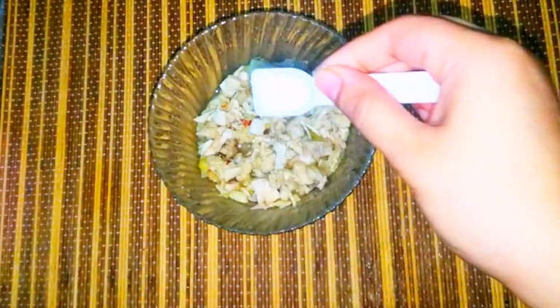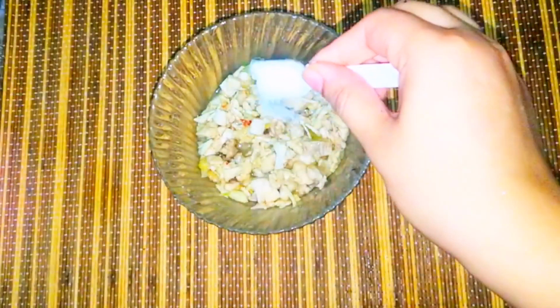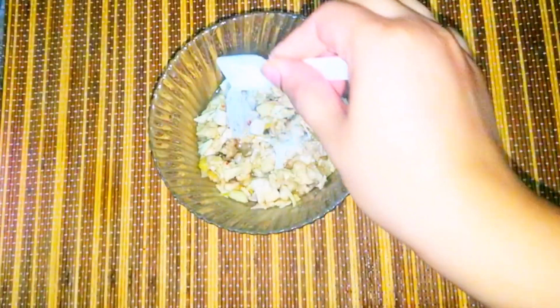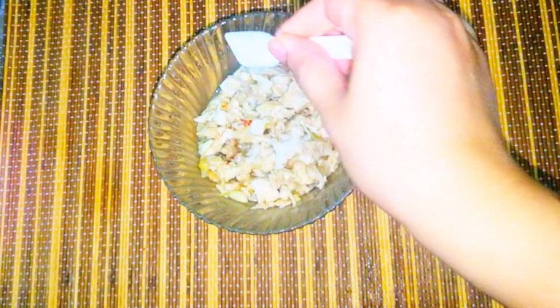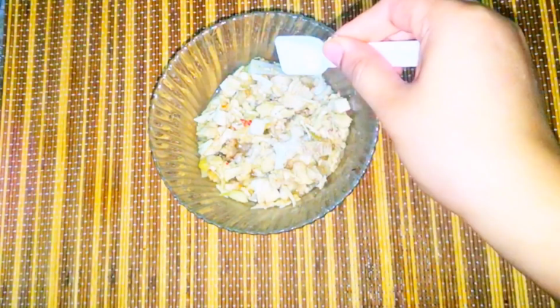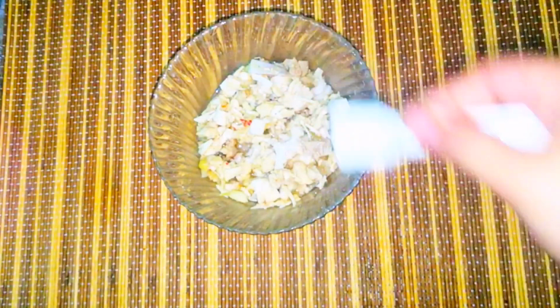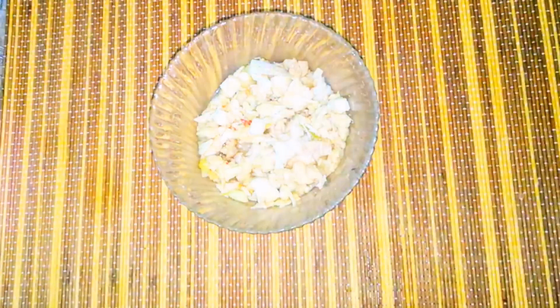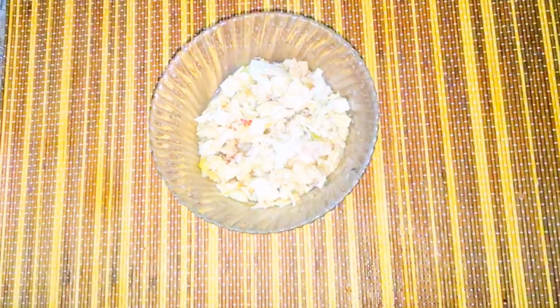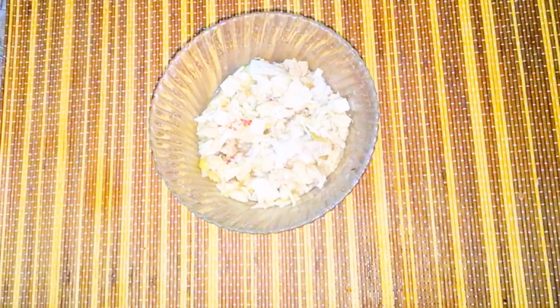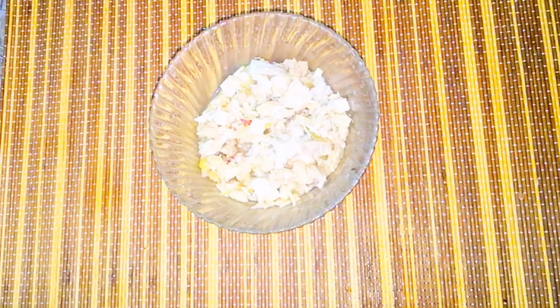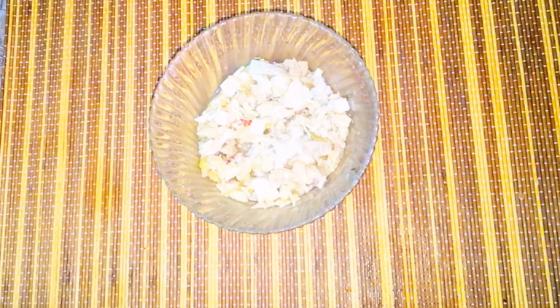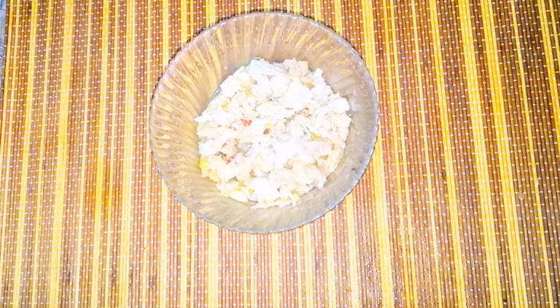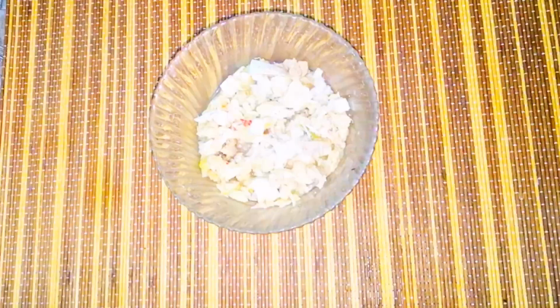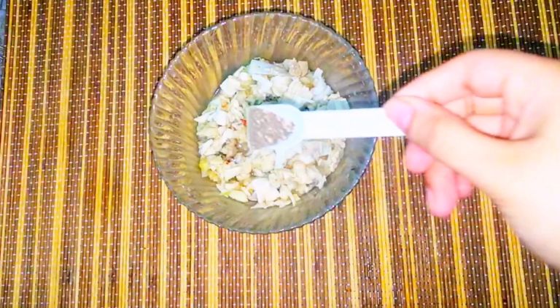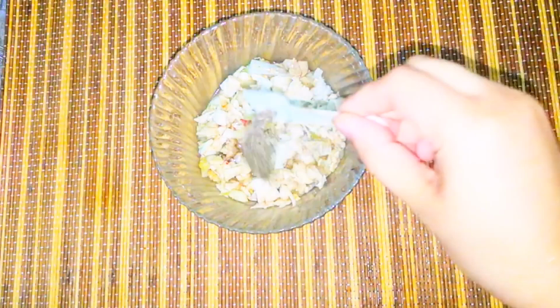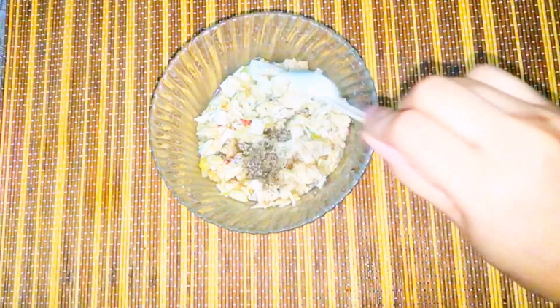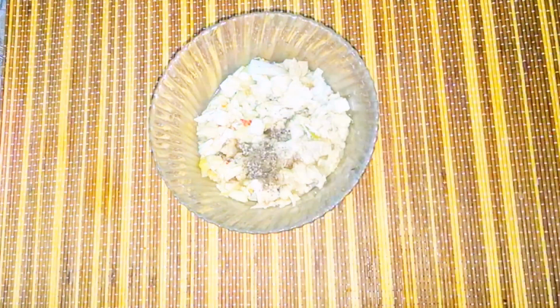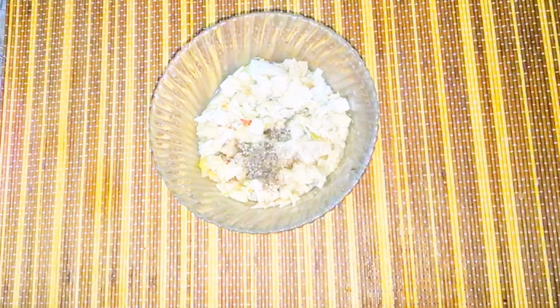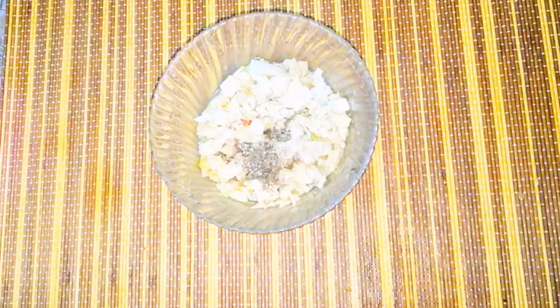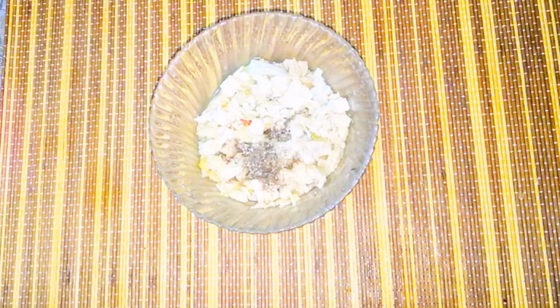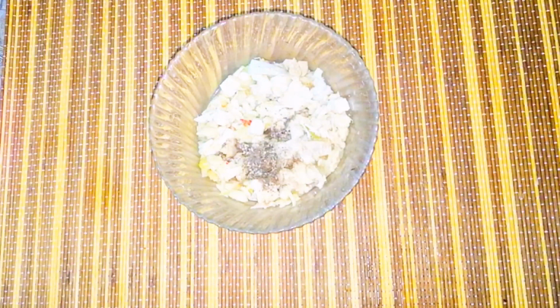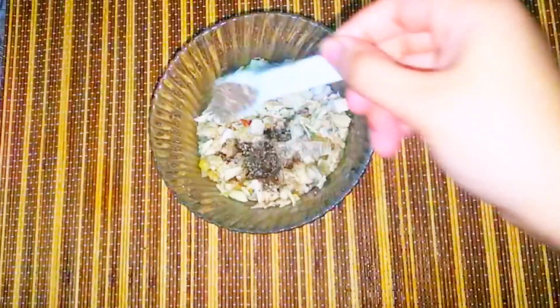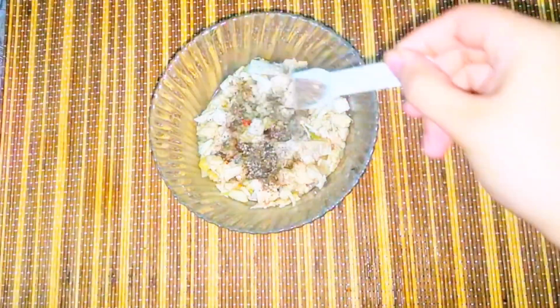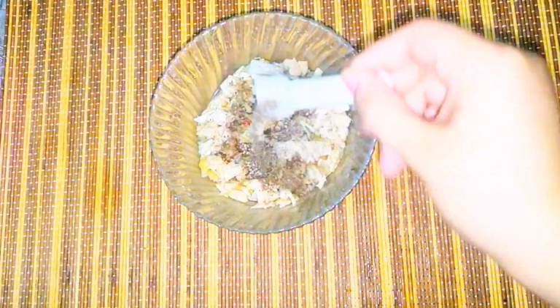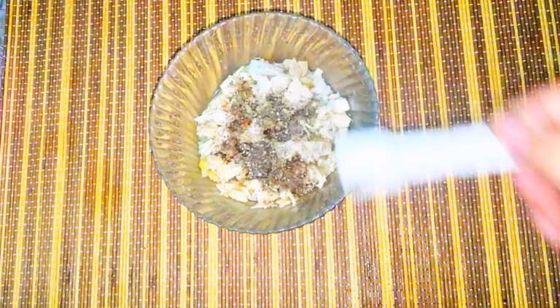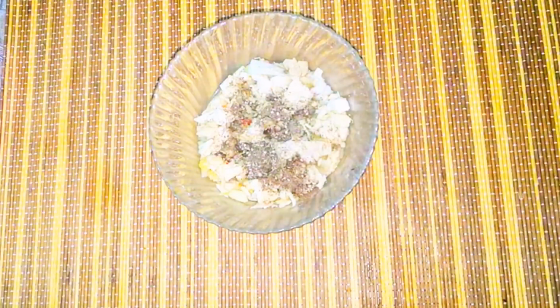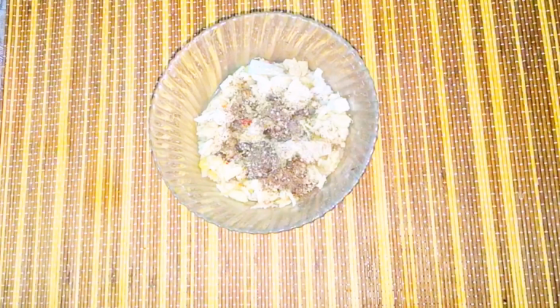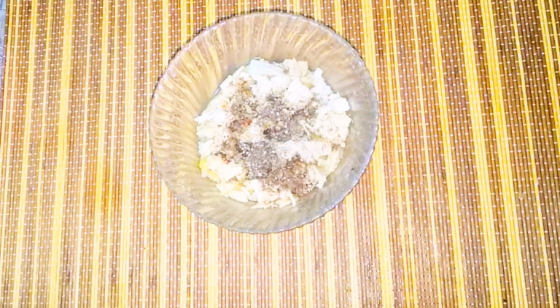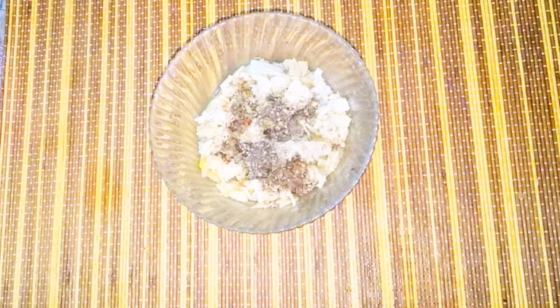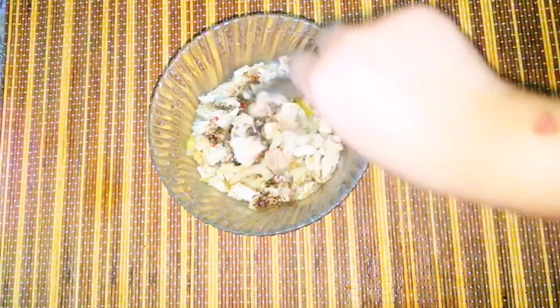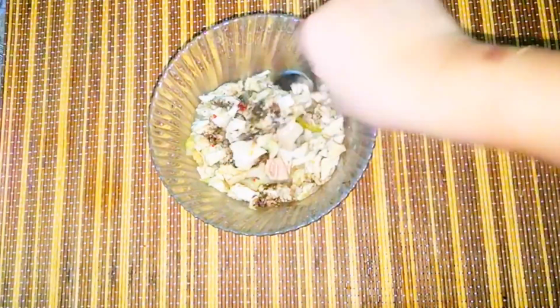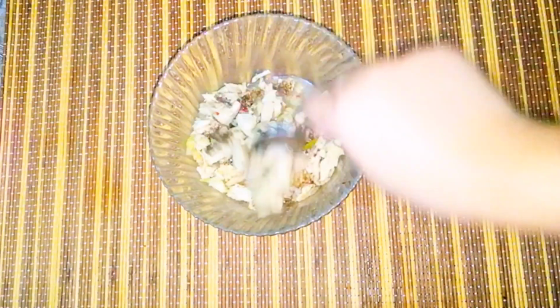Here I have taken 1 cup of chicken and I will add 1 teaspoon of black pepper, and we will marinate it. It gives very good flavor to the chicken.